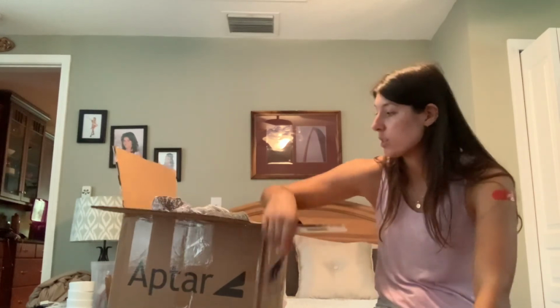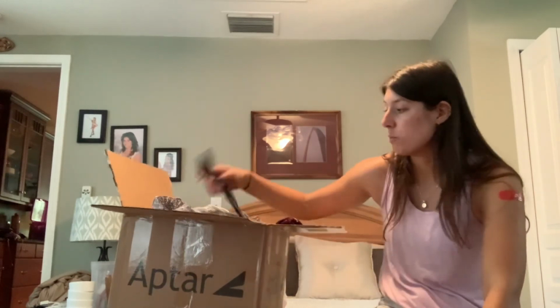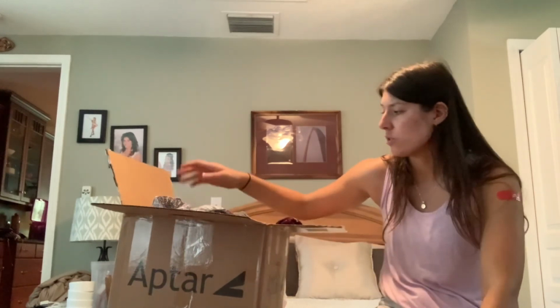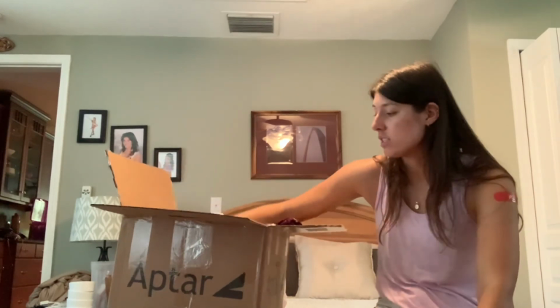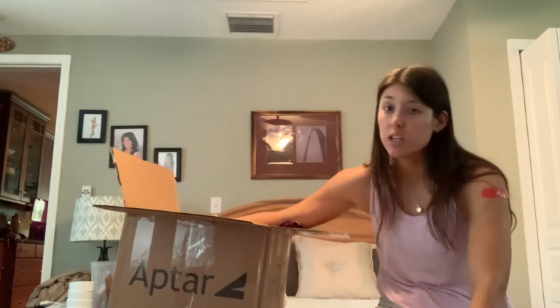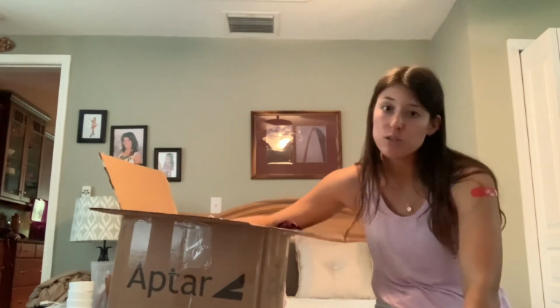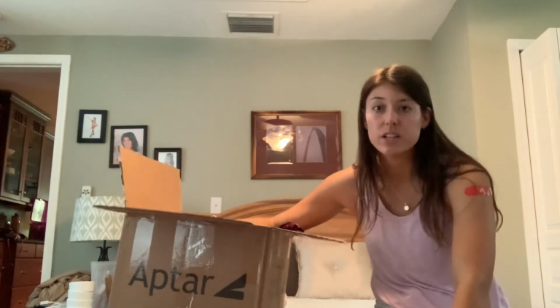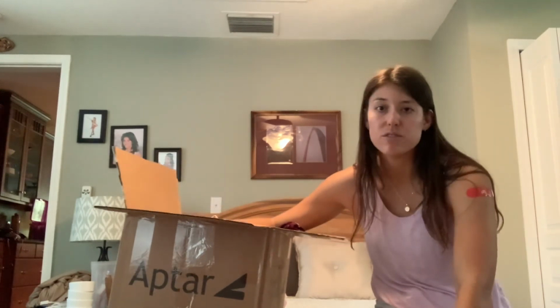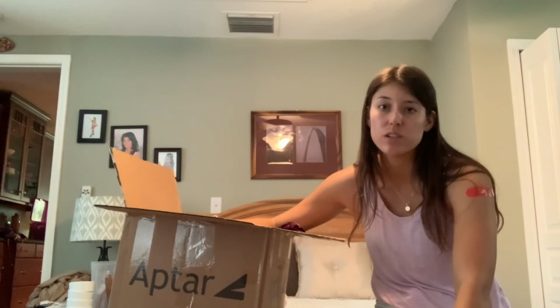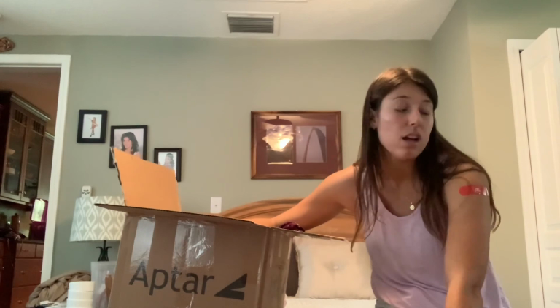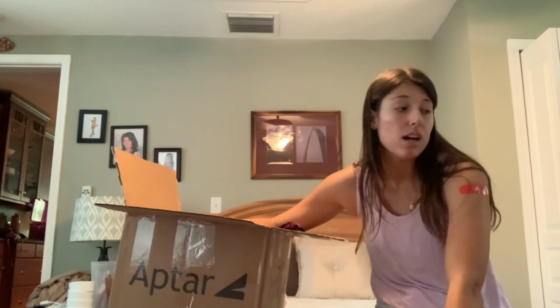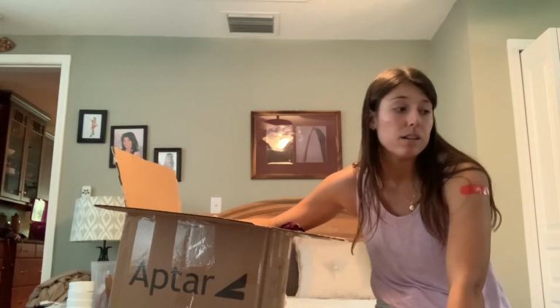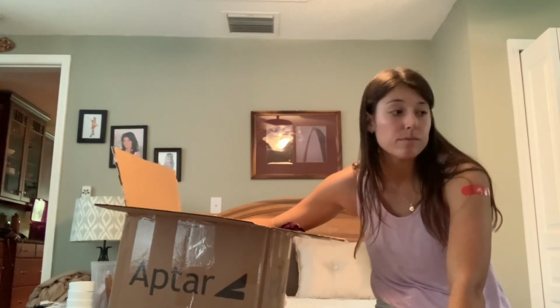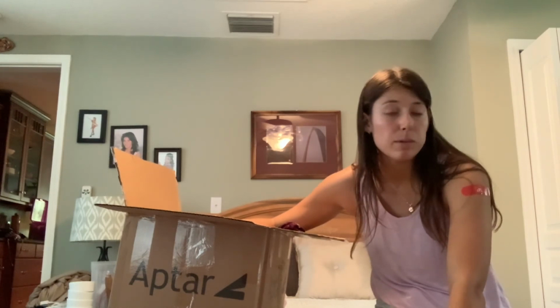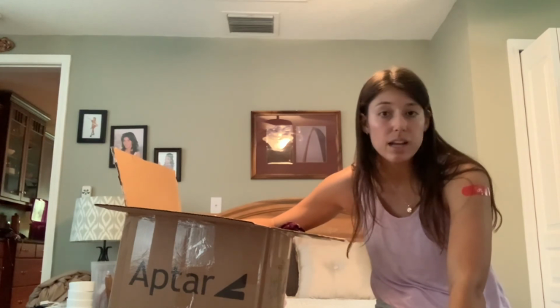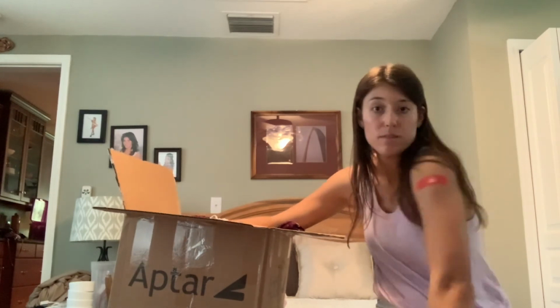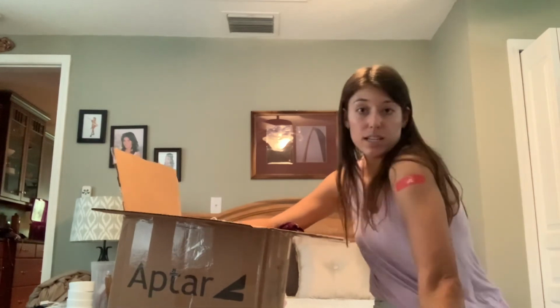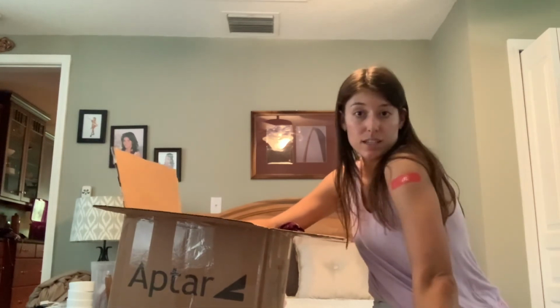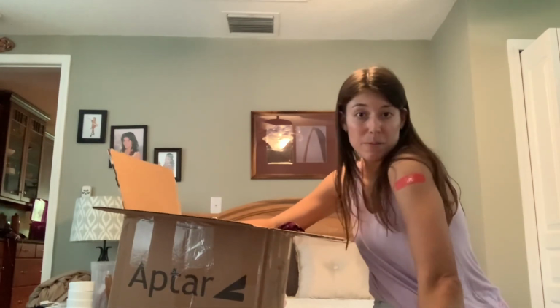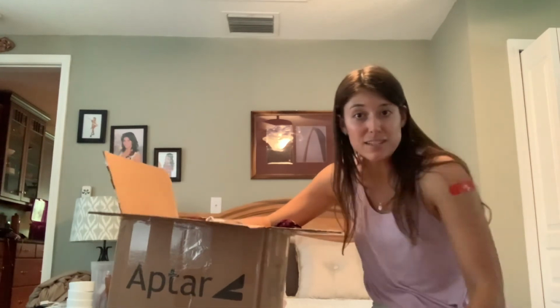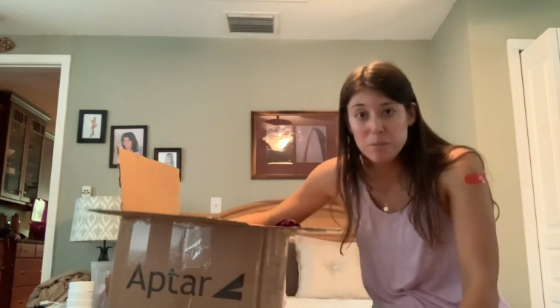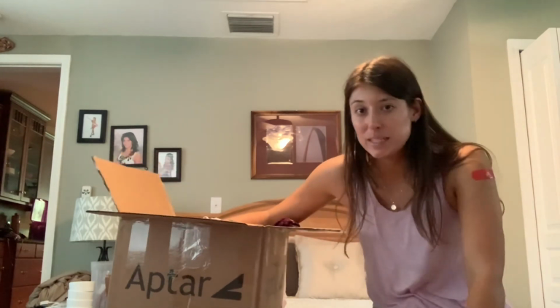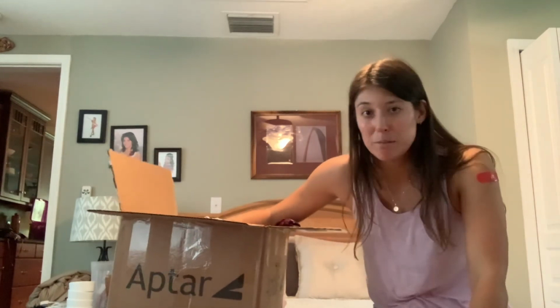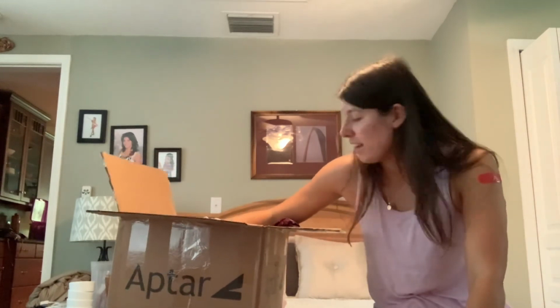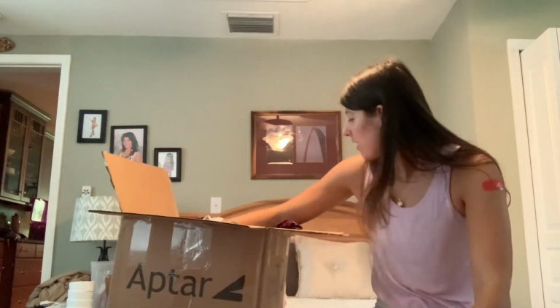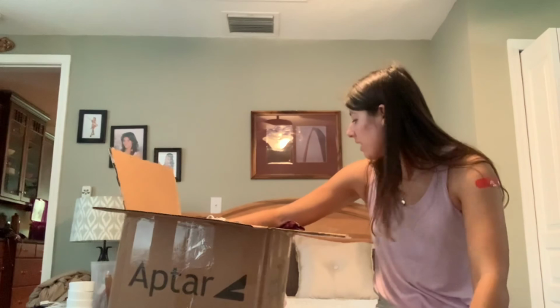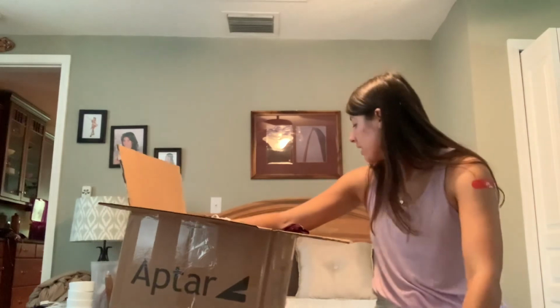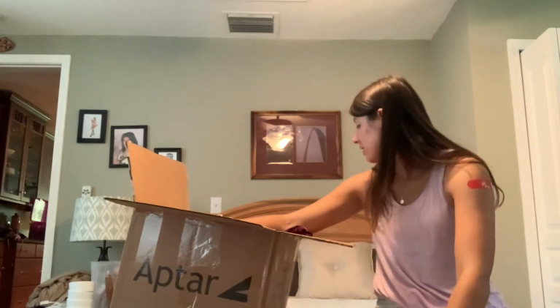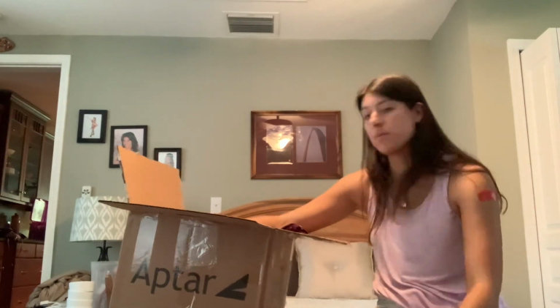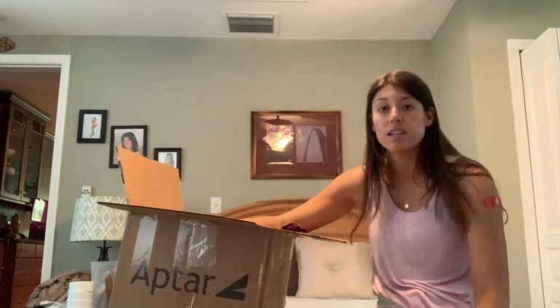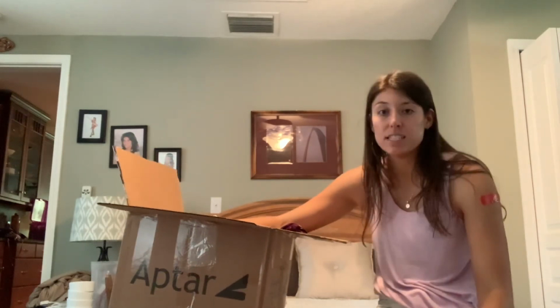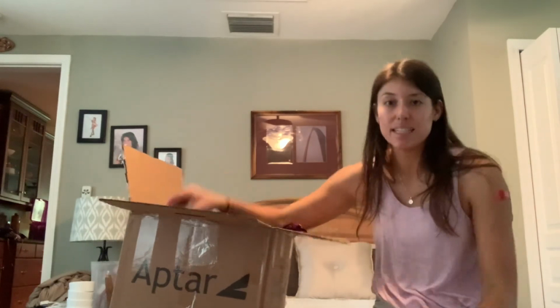So I hope you enjoyed this video — sorry it's kind of short. Got my shot today, pretty excited about that. I'll see you next time.